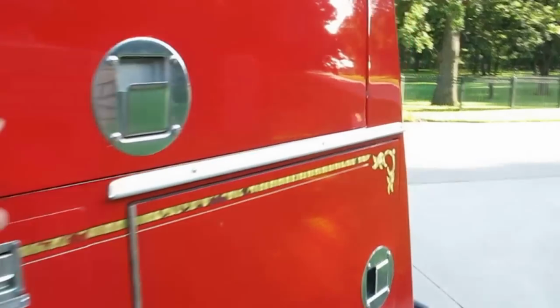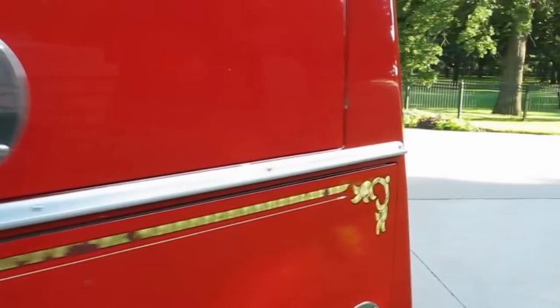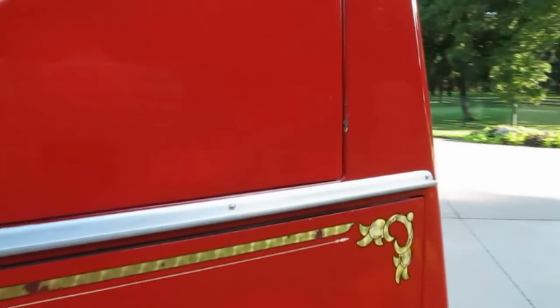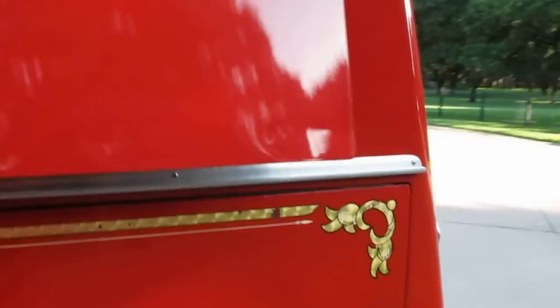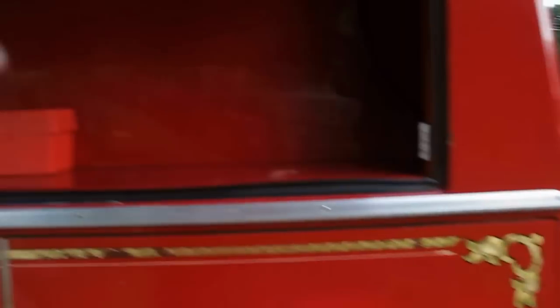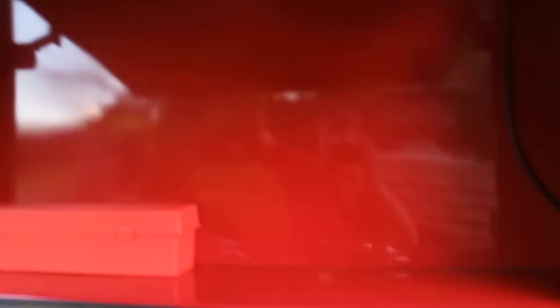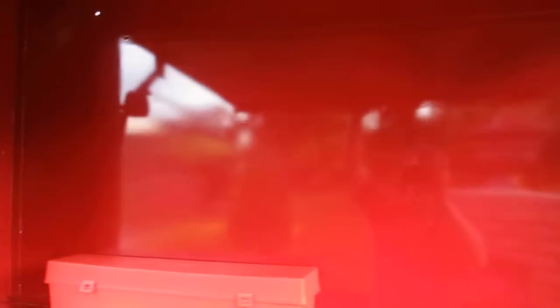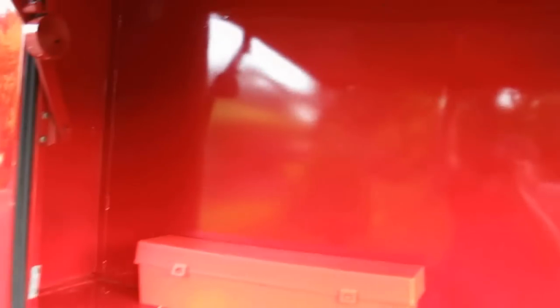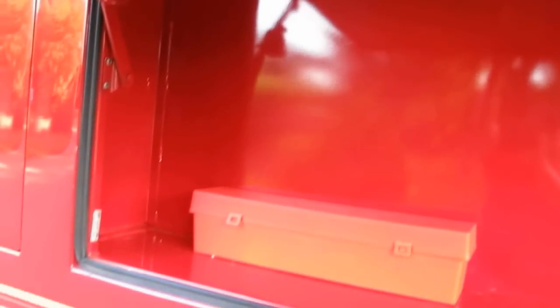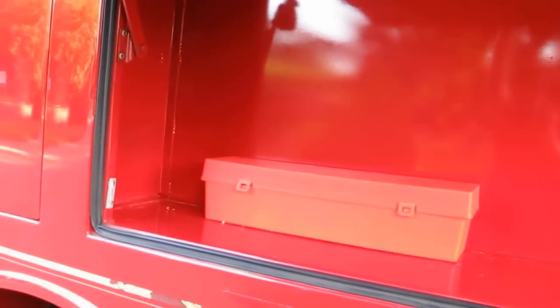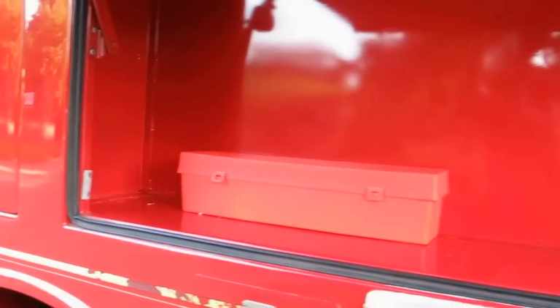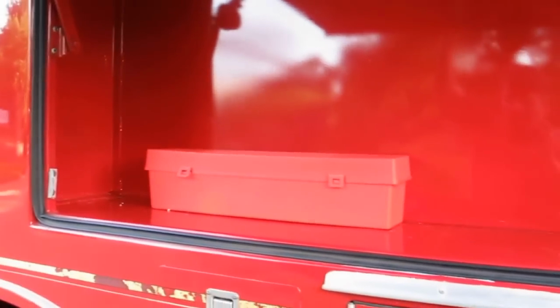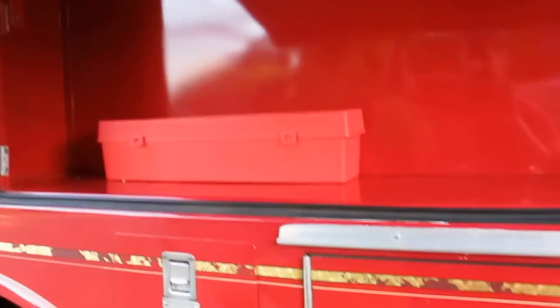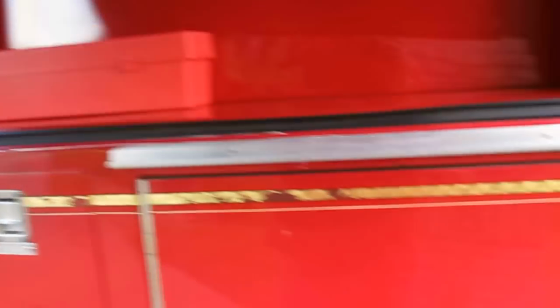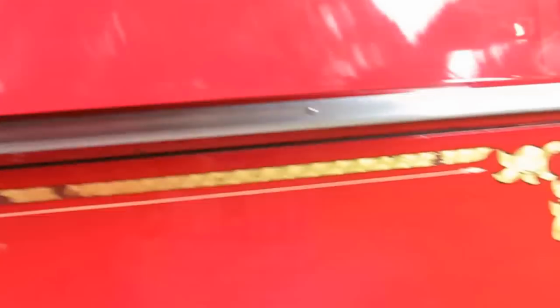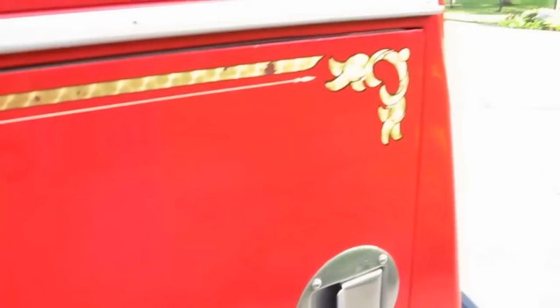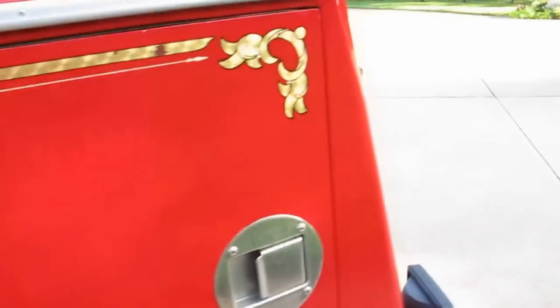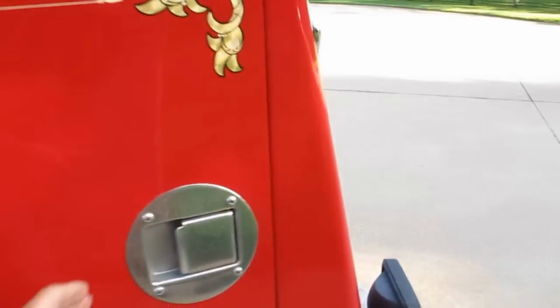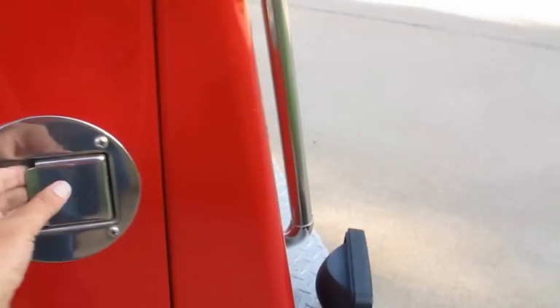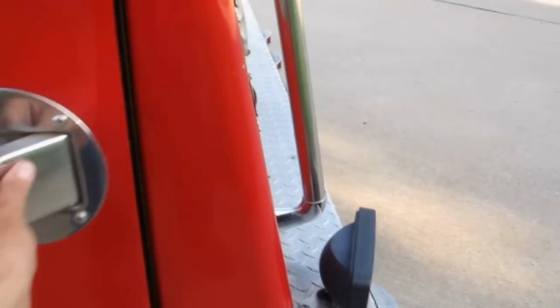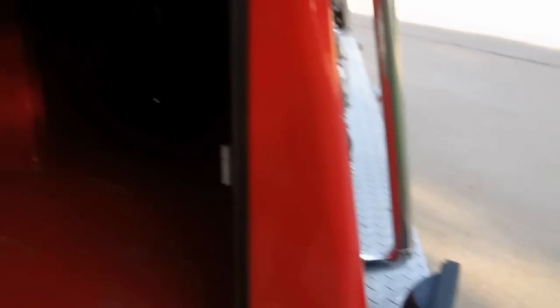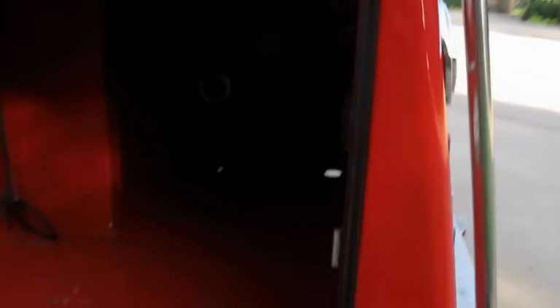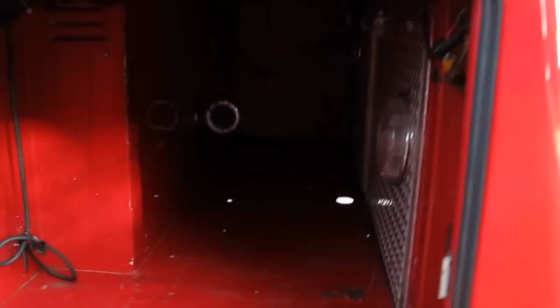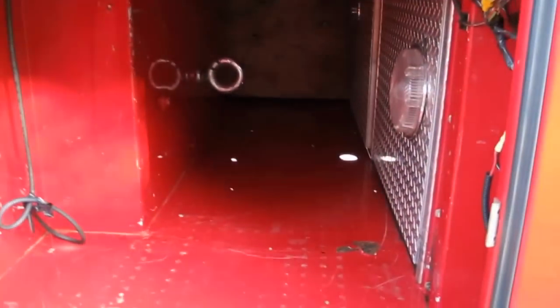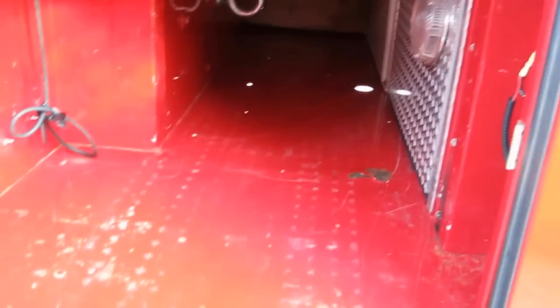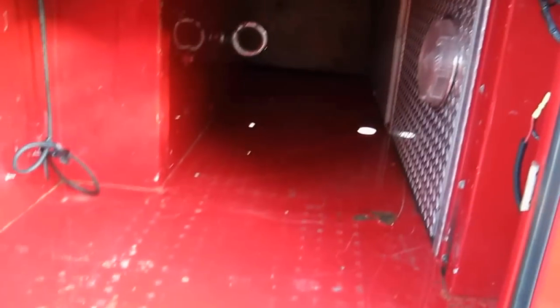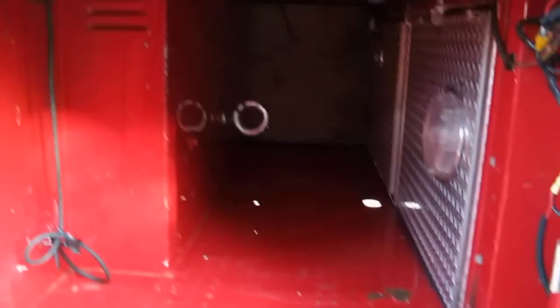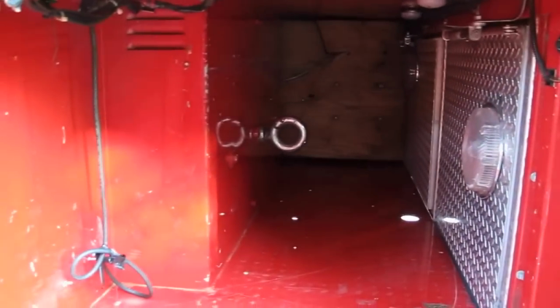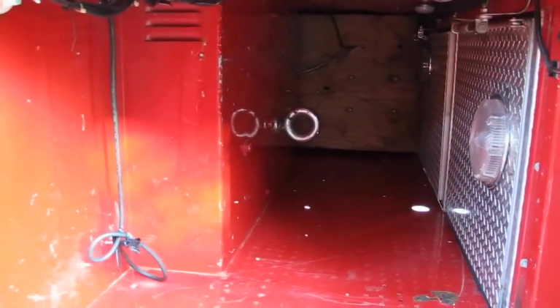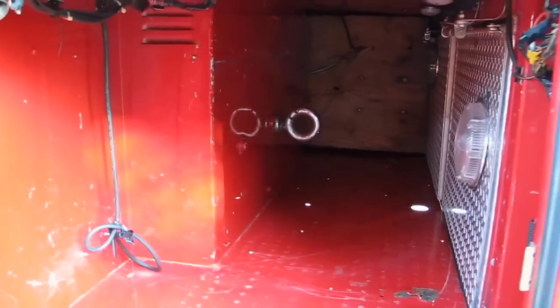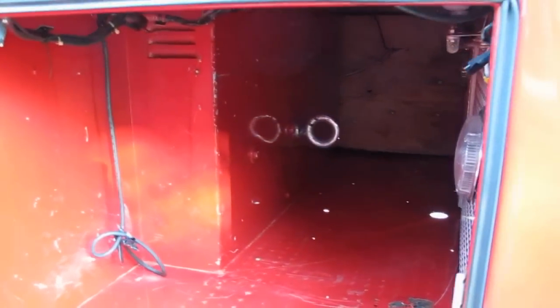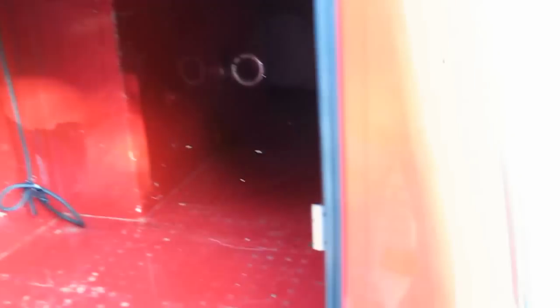More storage compartments — they're all painted inside as well as outside. This is the rear cargo area, and it looks like there's kind of a tow hook there in the middle.